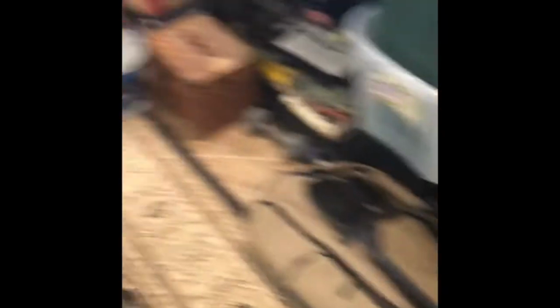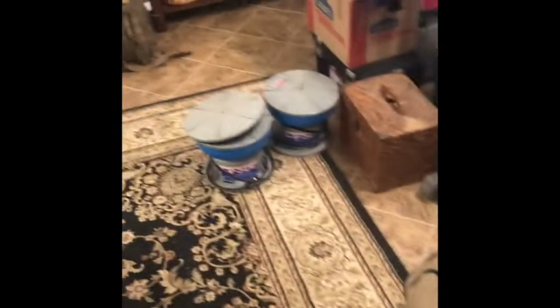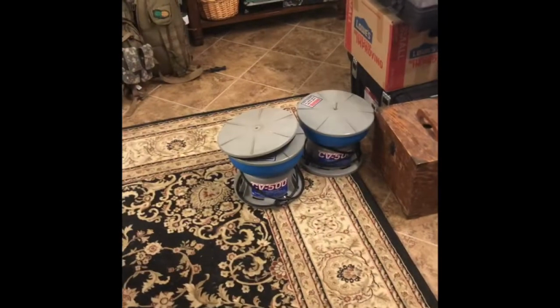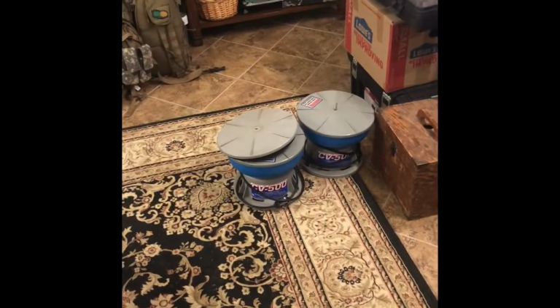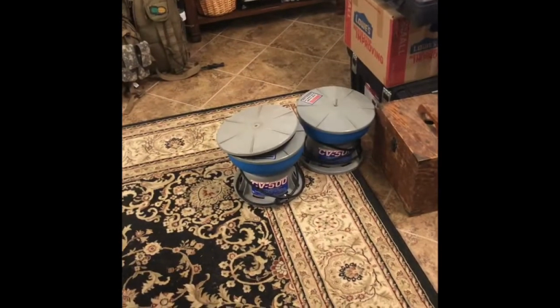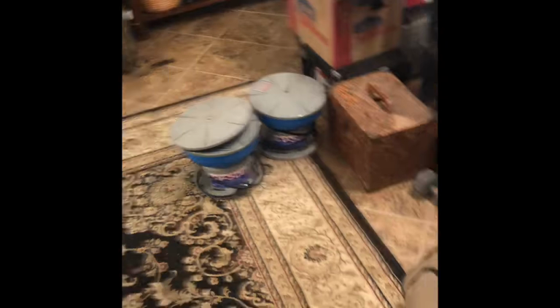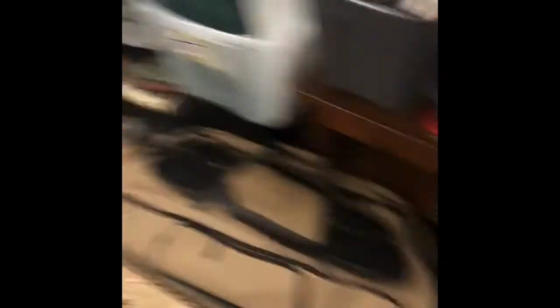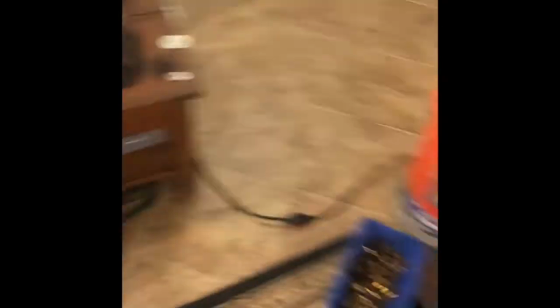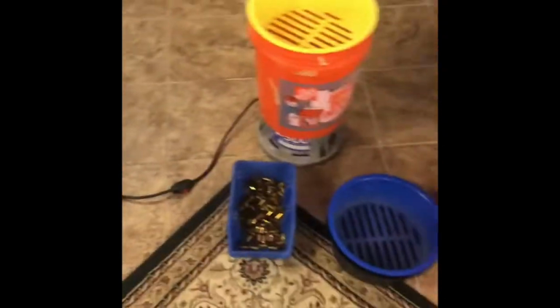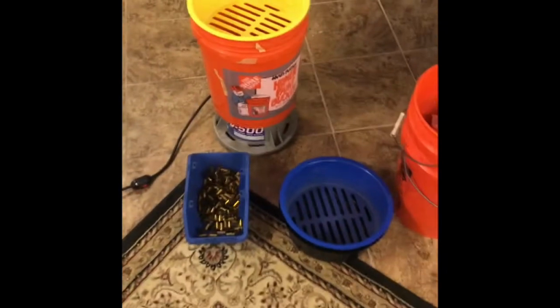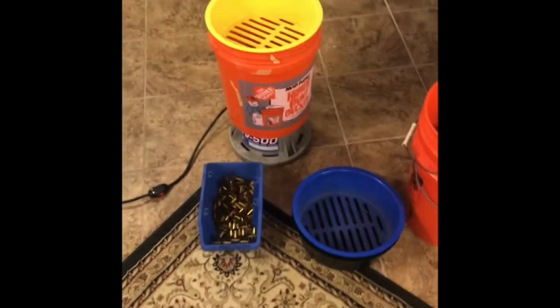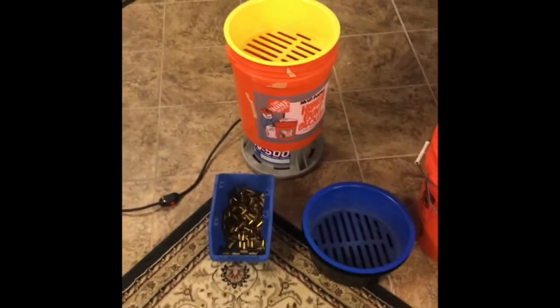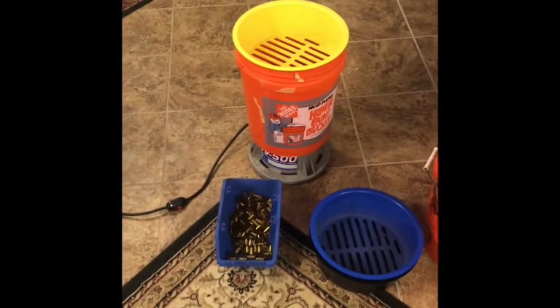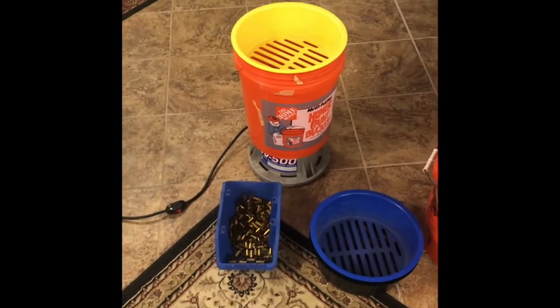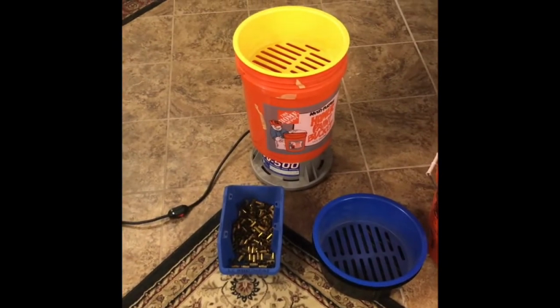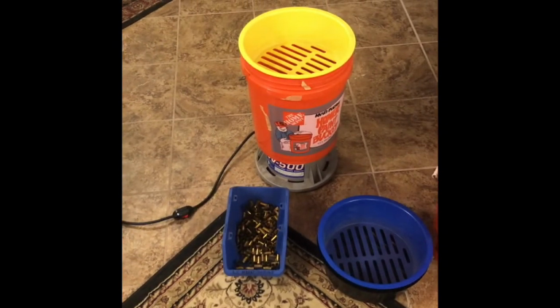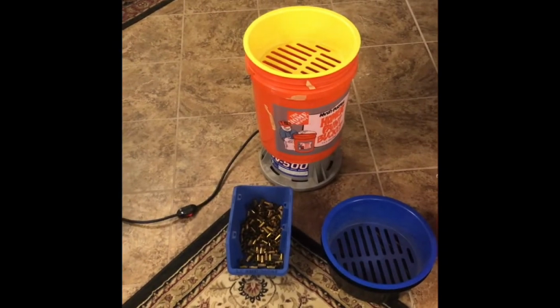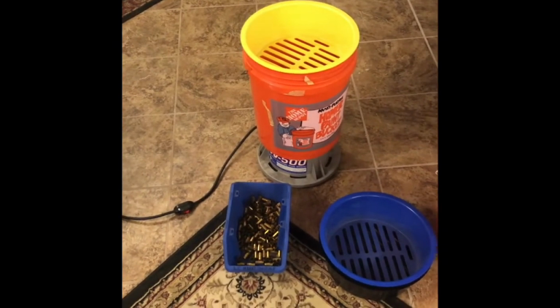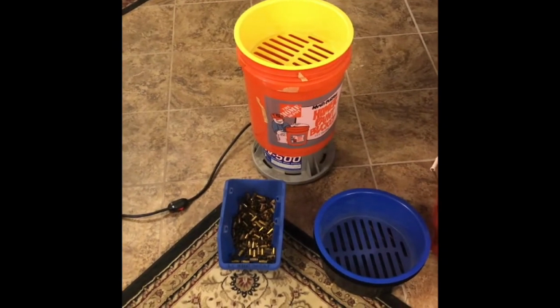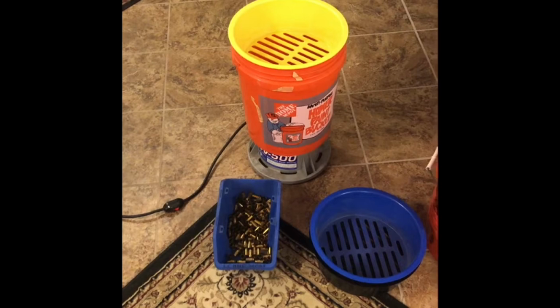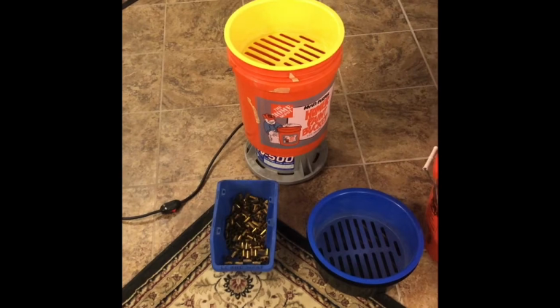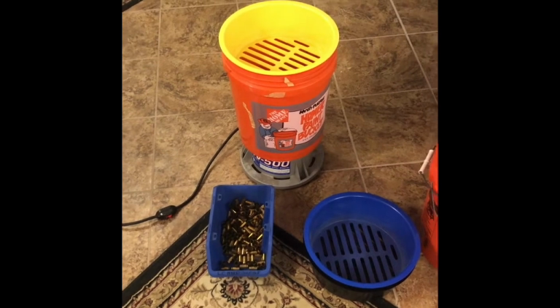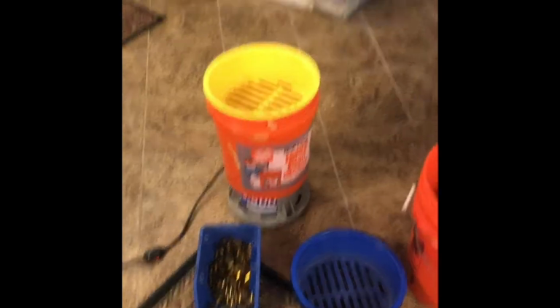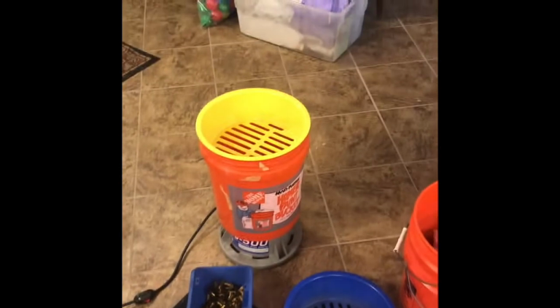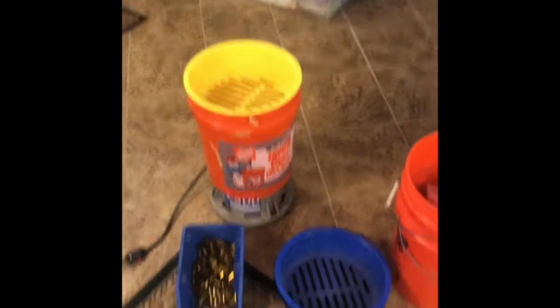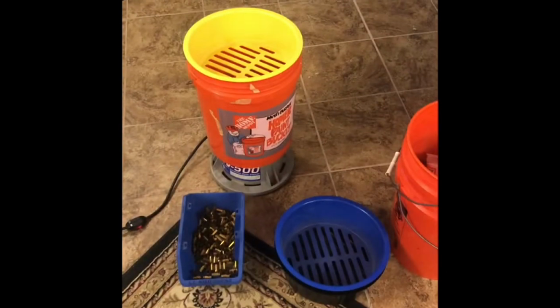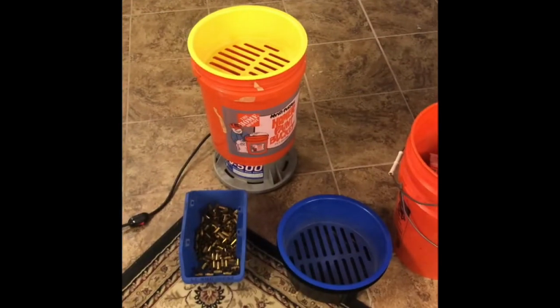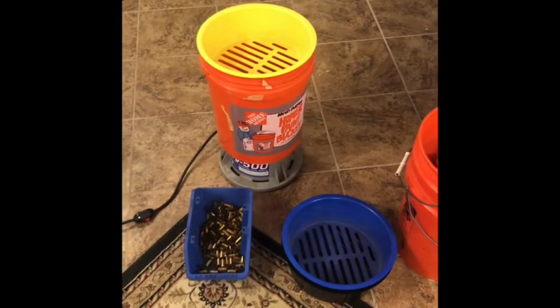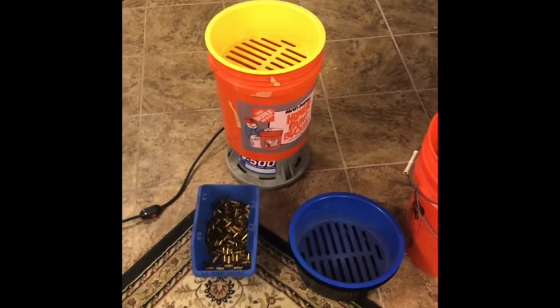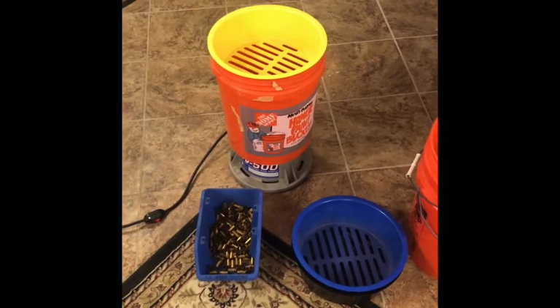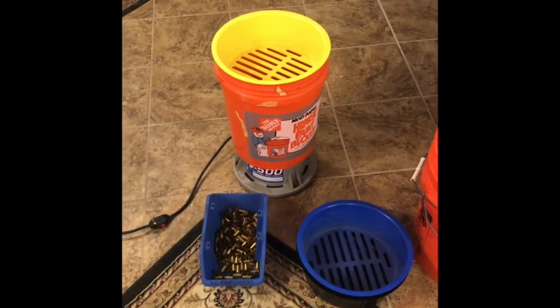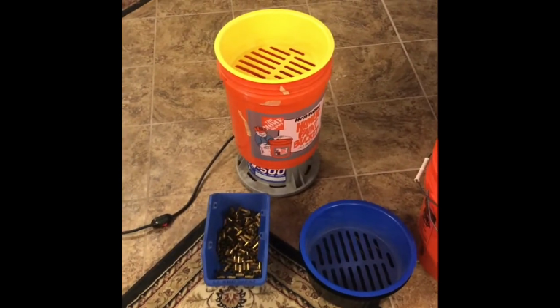I looked out and I said, I have three CB500 tumblers that I'm not using. And I'm tired of sorting brass by hand using brass buckets and shell sorters. So I had an epiphany.